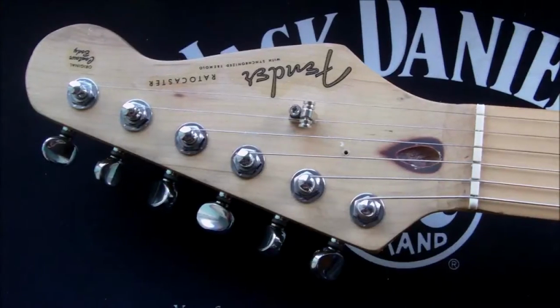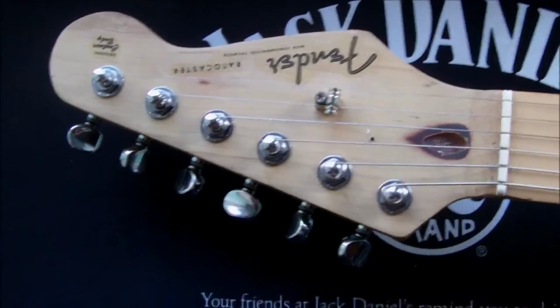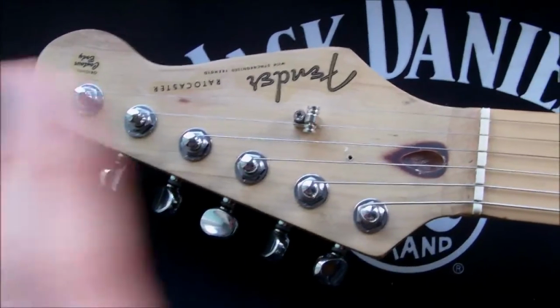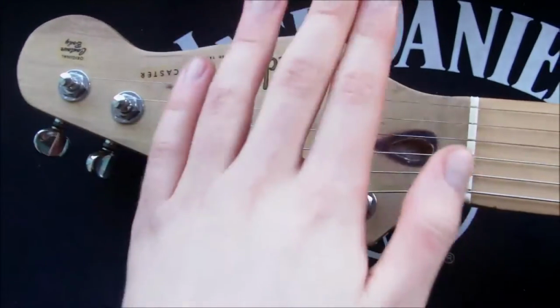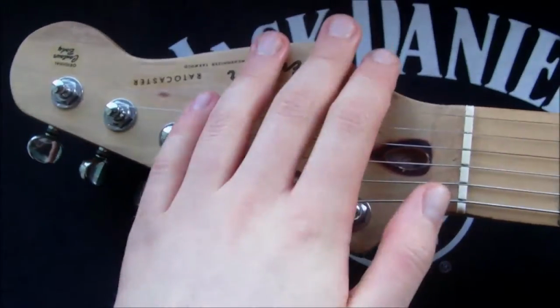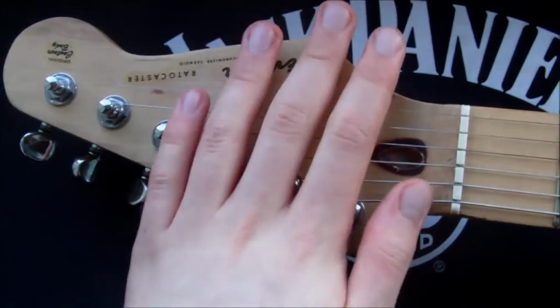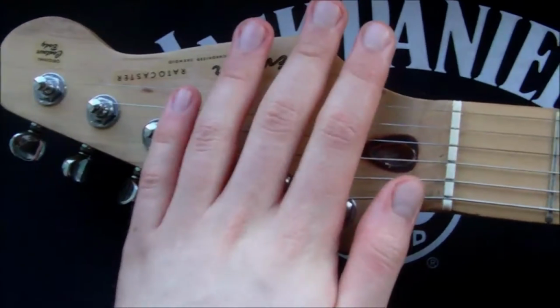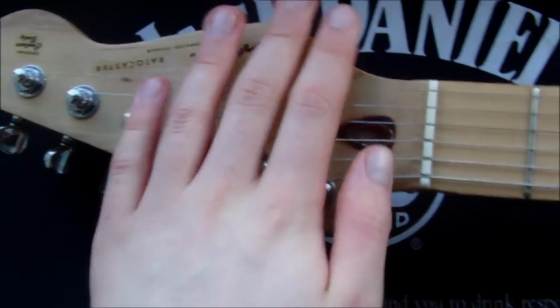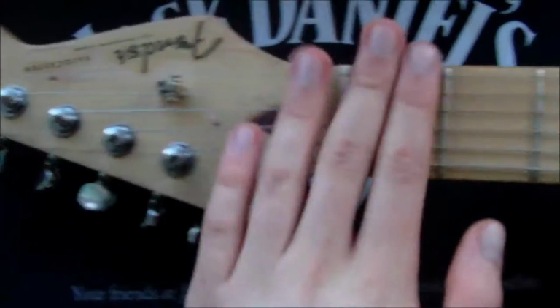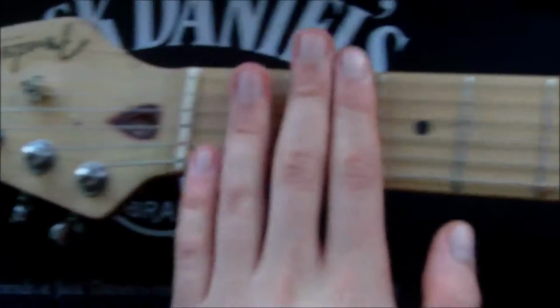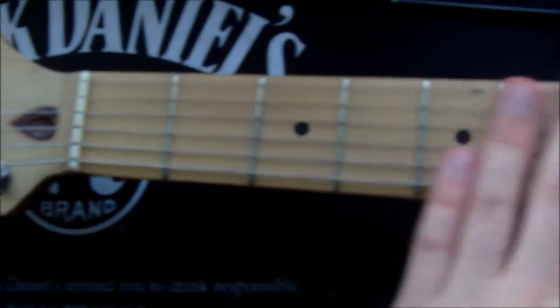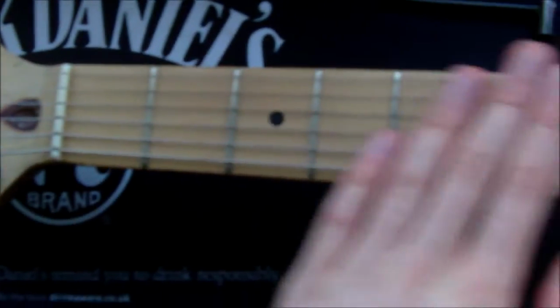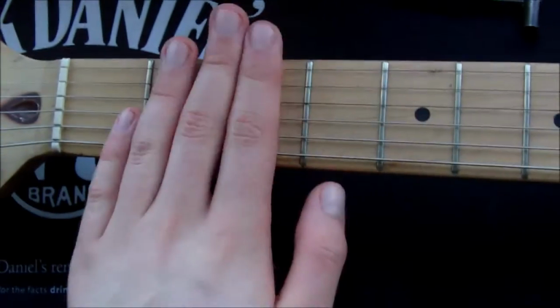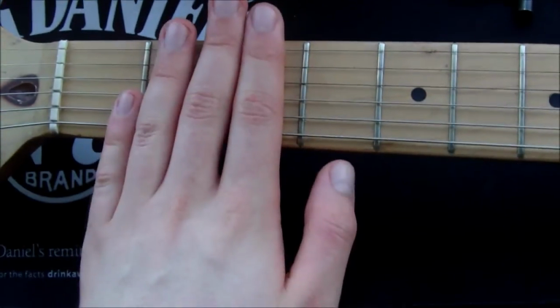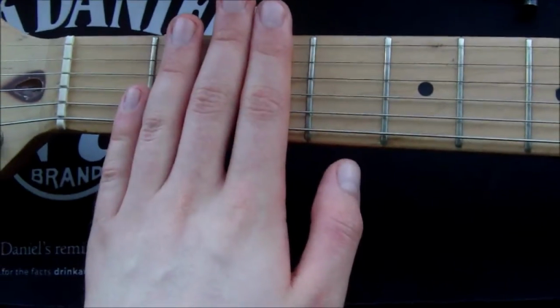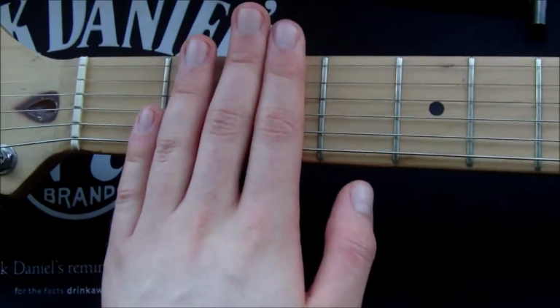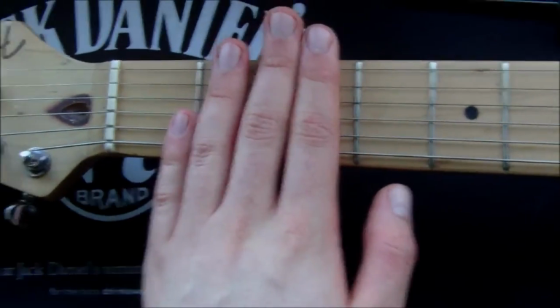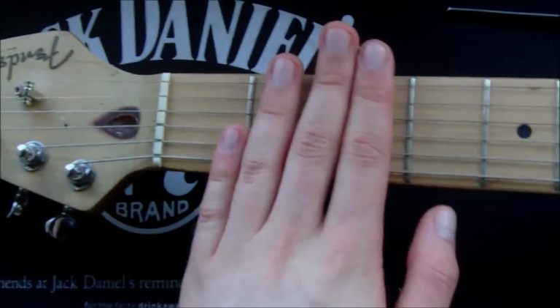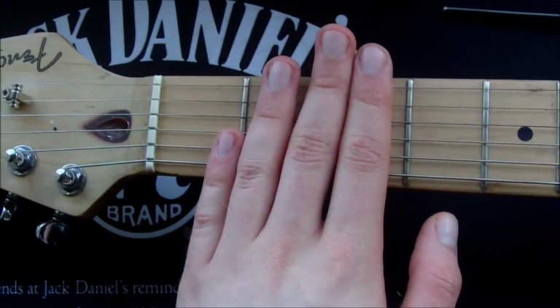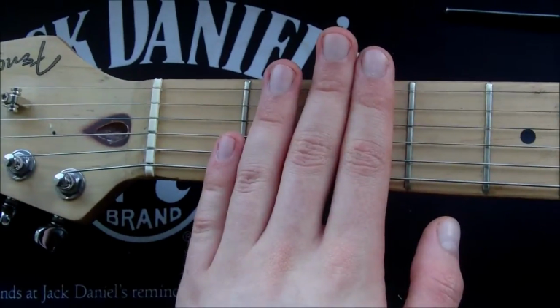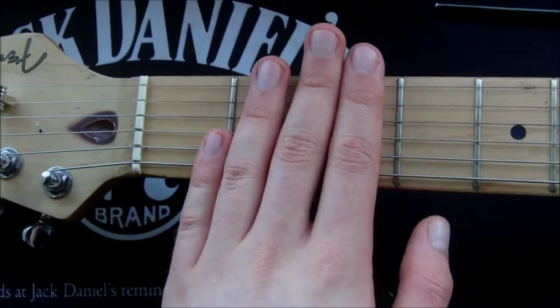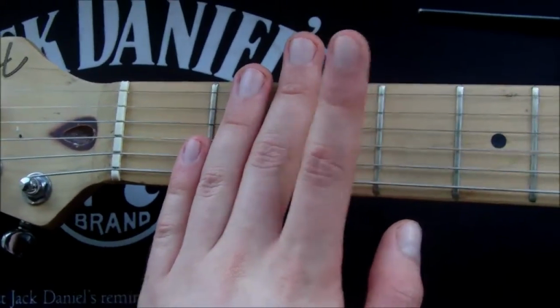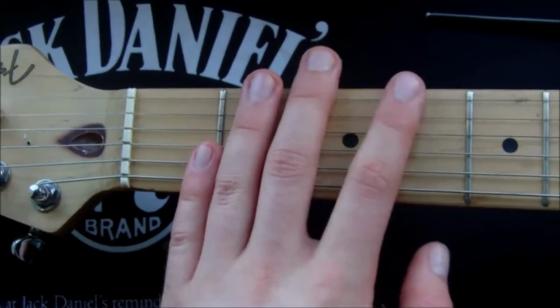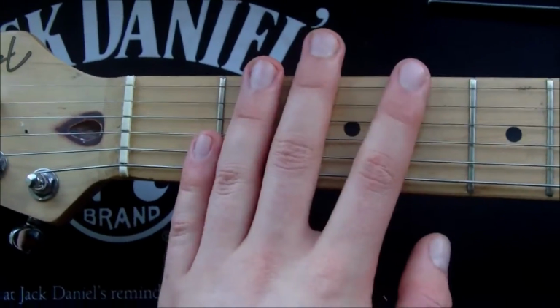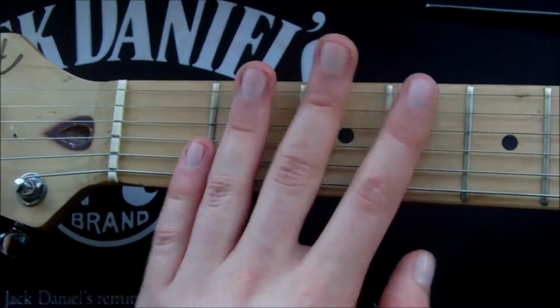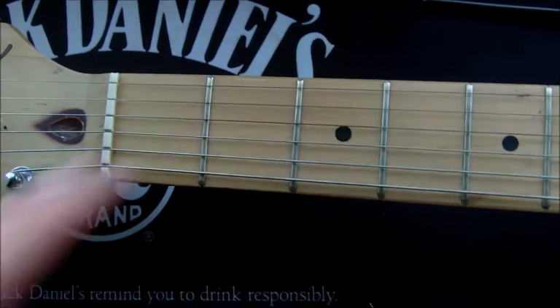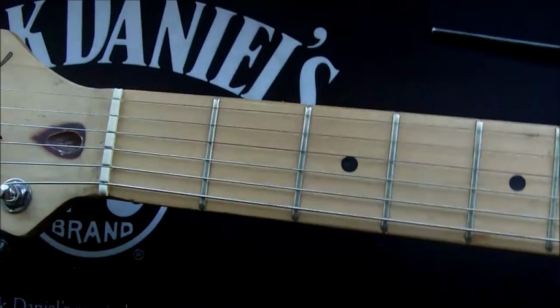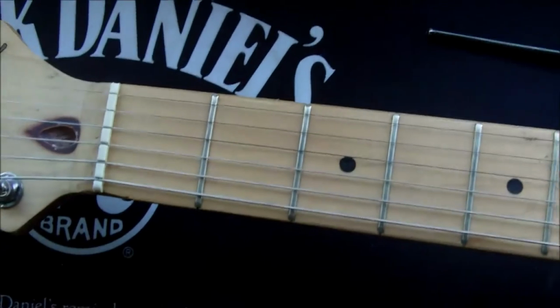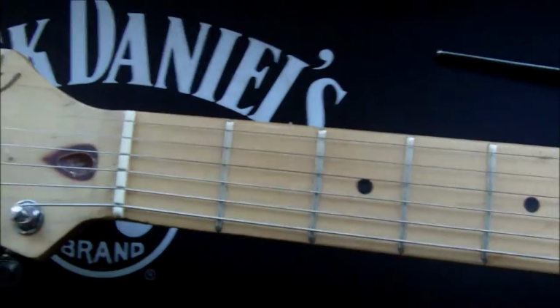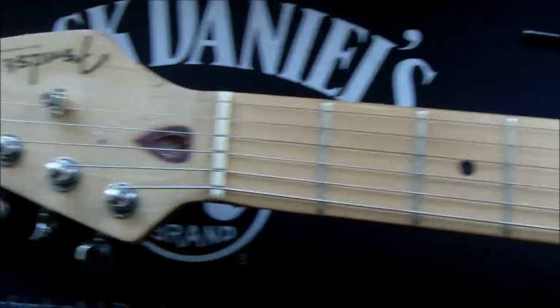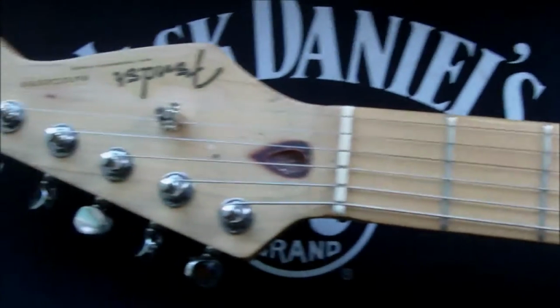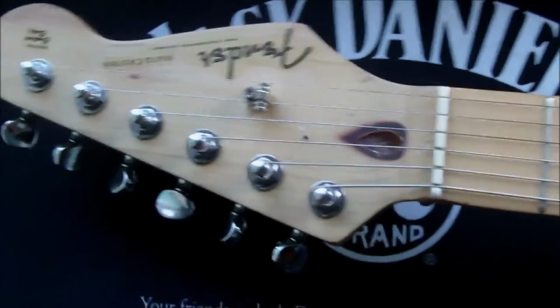So it's all strung up again and I'm just going to wait for the wood to settle for about 15 to 20 minutes, then retune it and it should be fine.